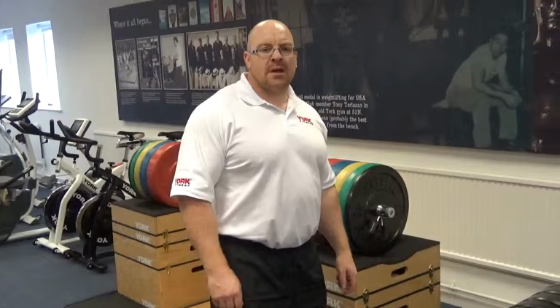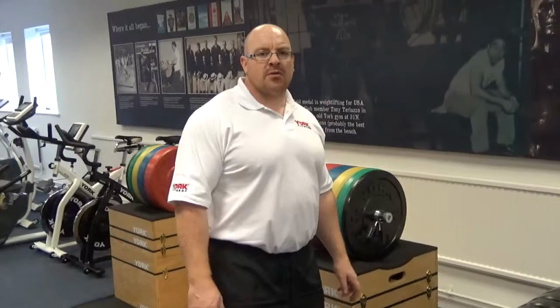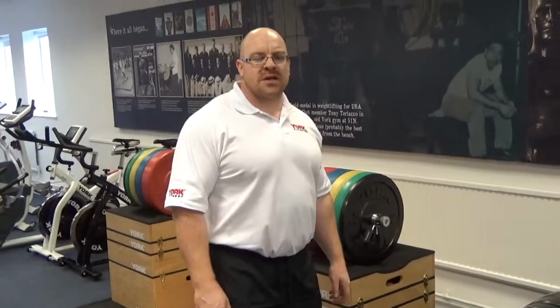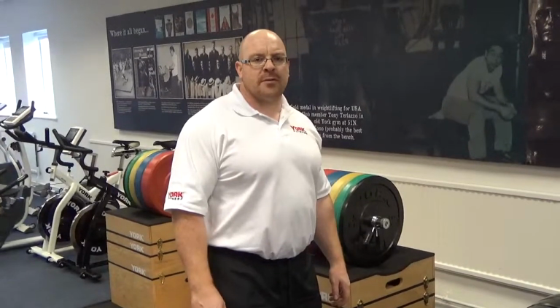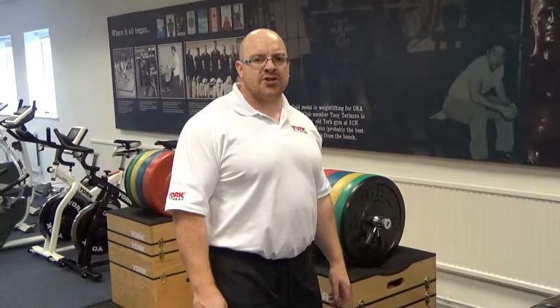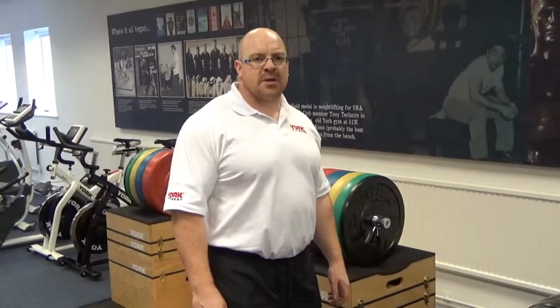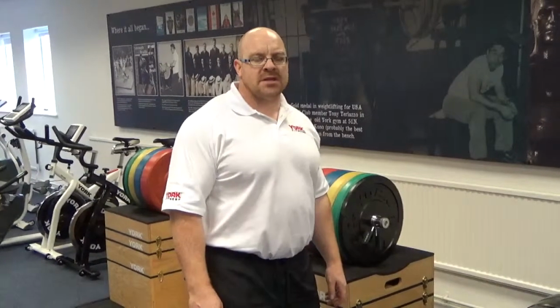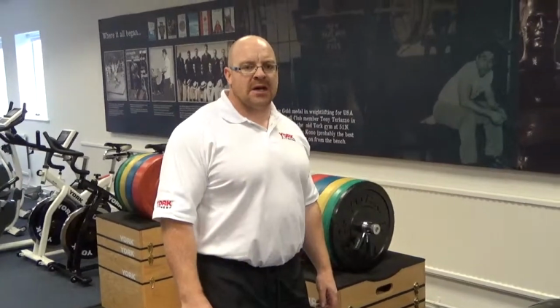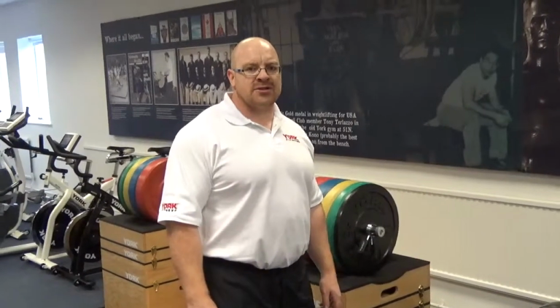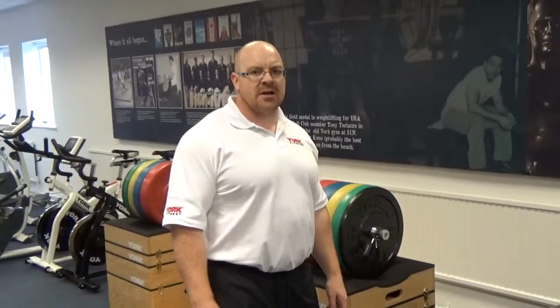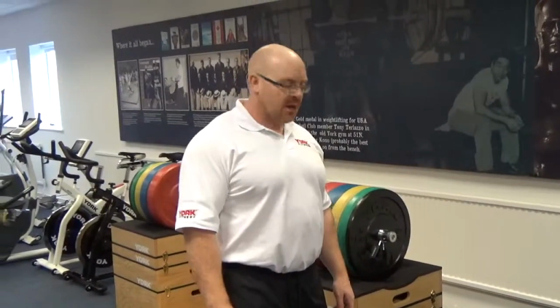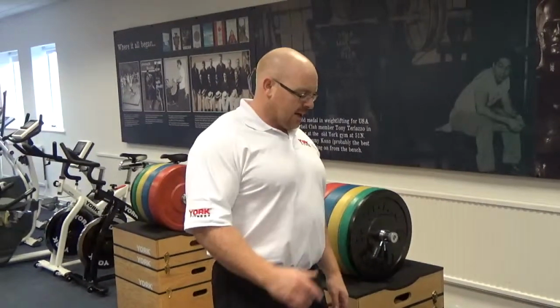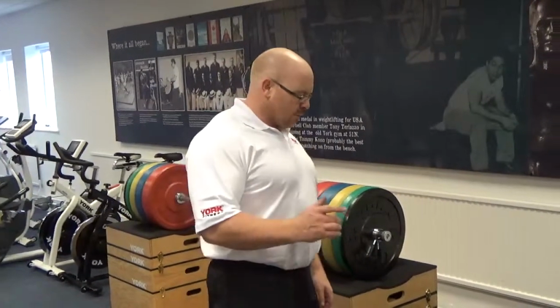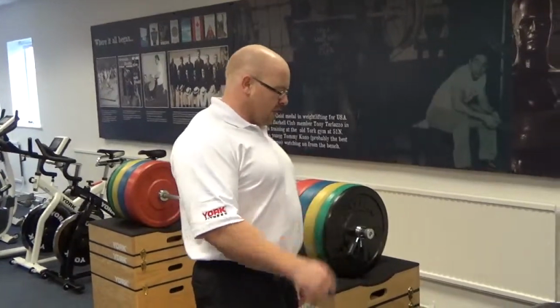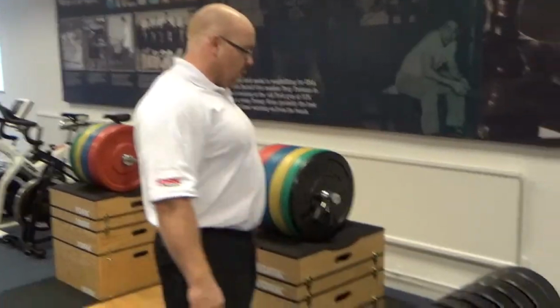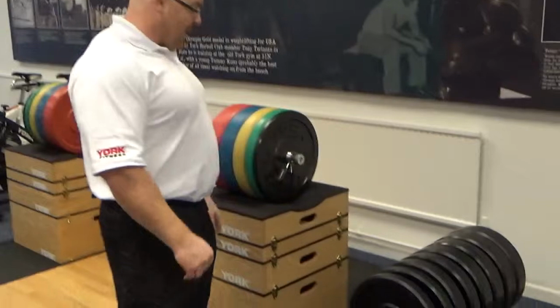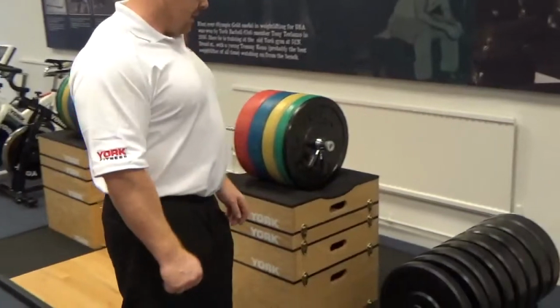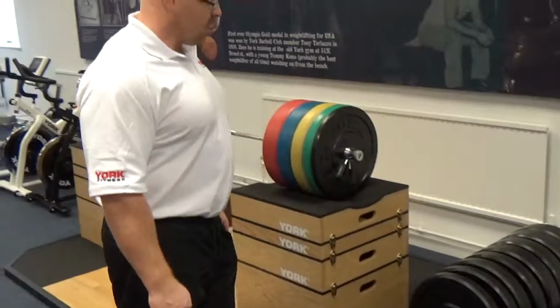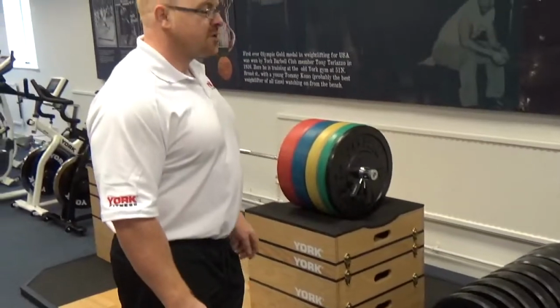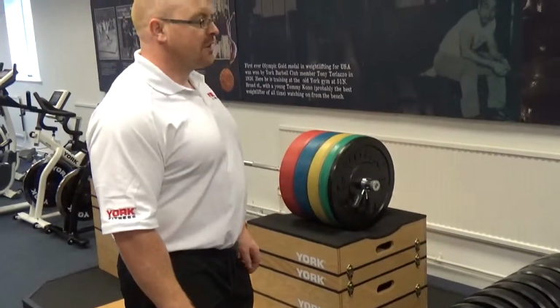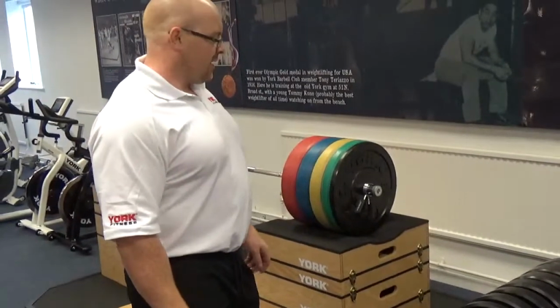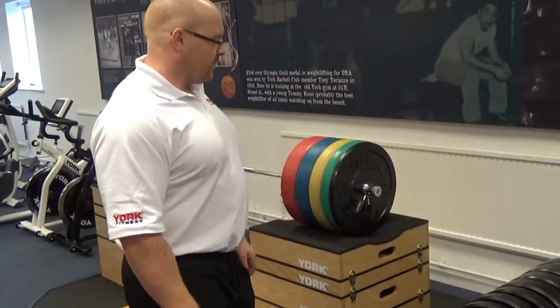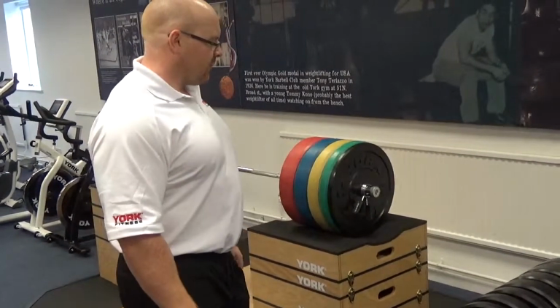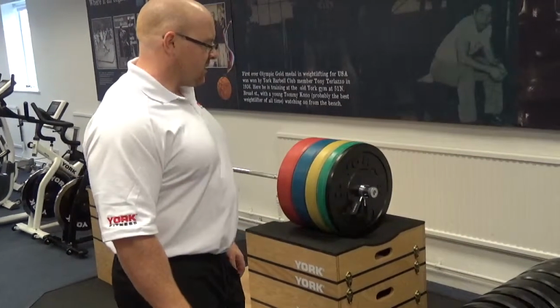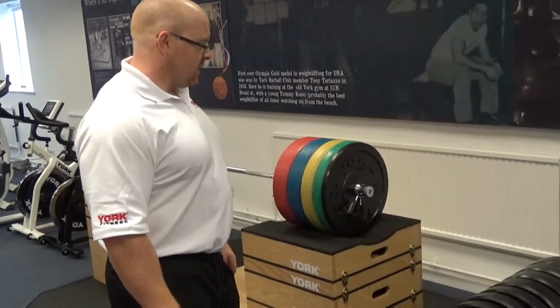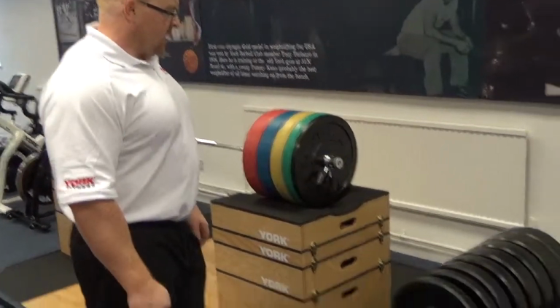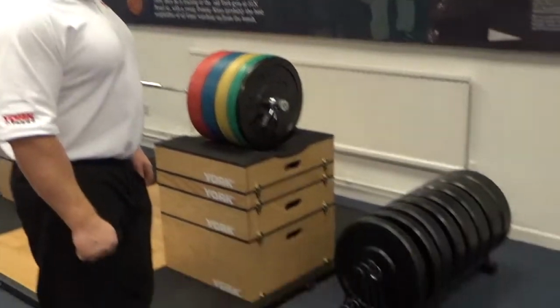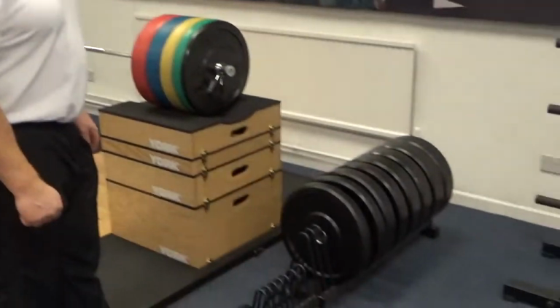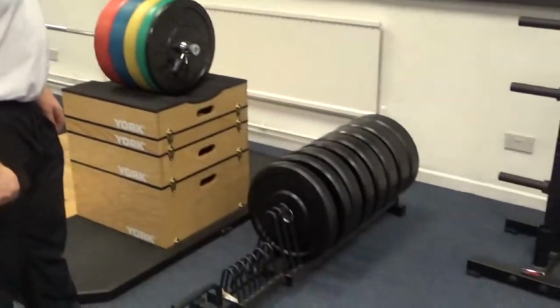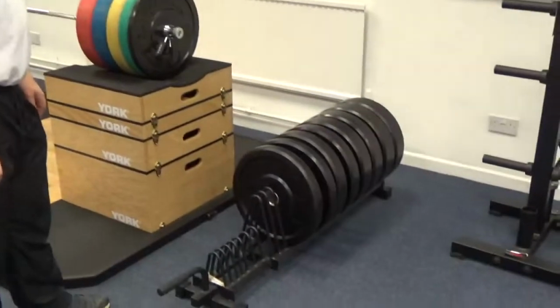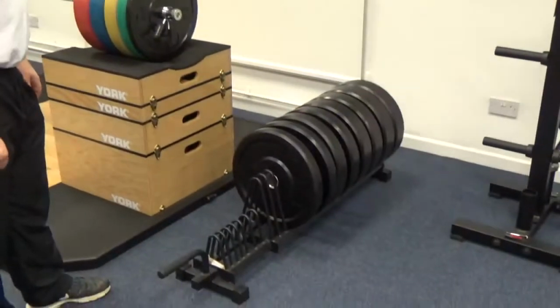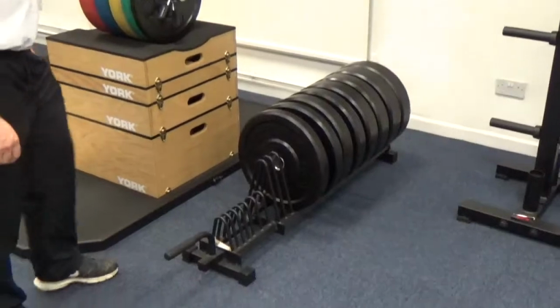Paul Roberts again from Irish Gym Concepts and Fixity Gym in Ireland, and we're here at York Barbell looking over some of the strength pieces here in Daventry, the performance centre.